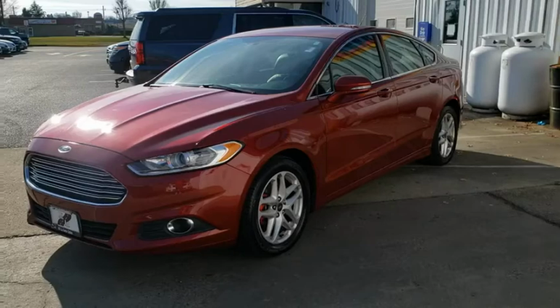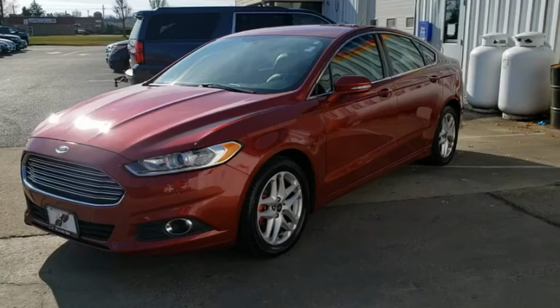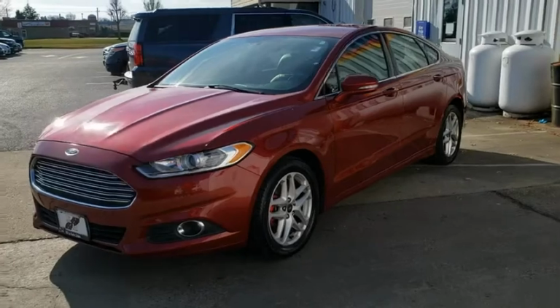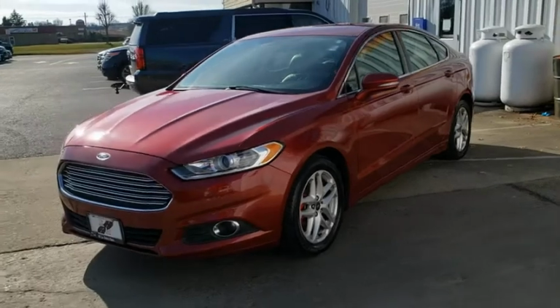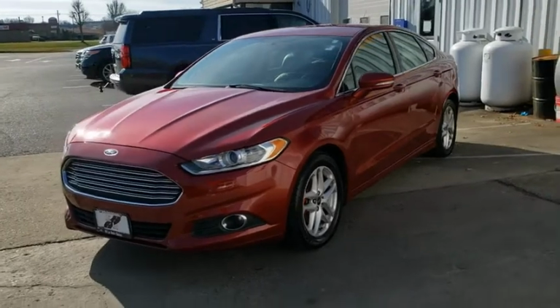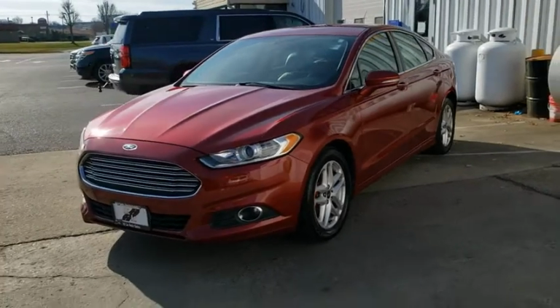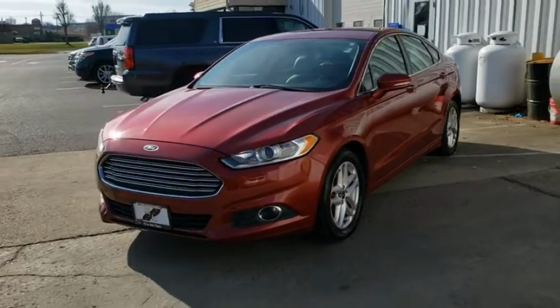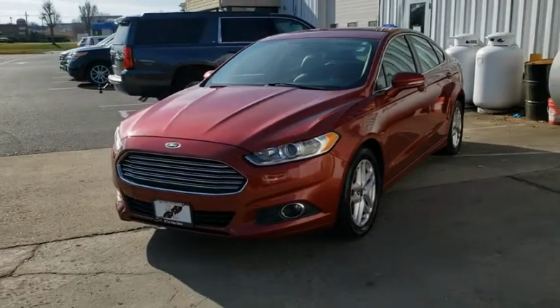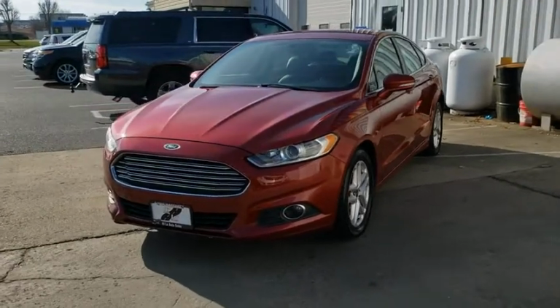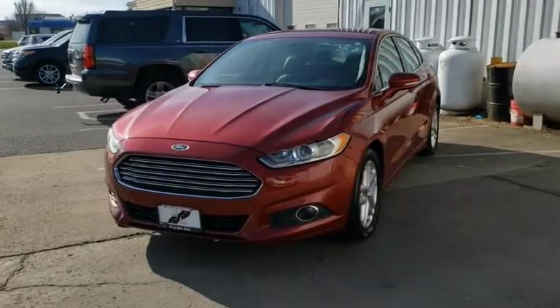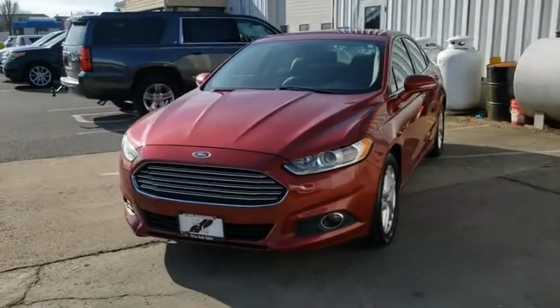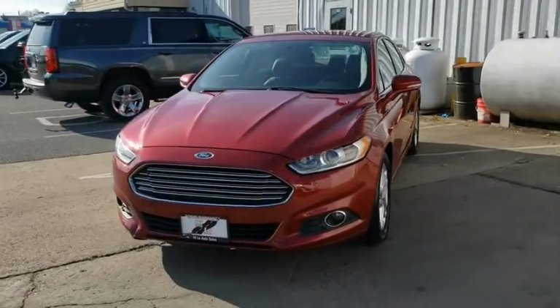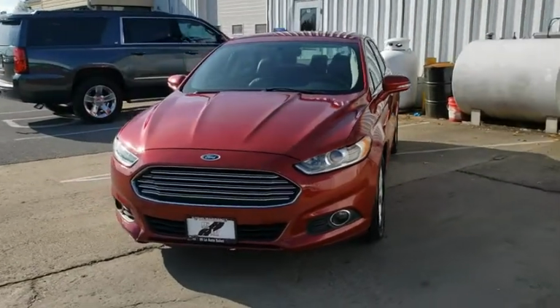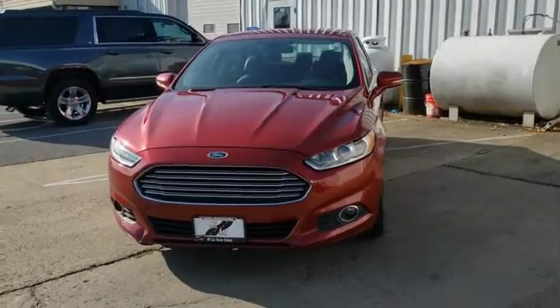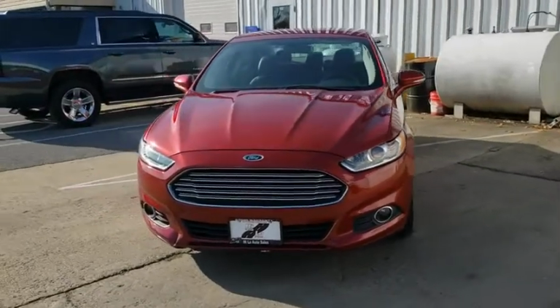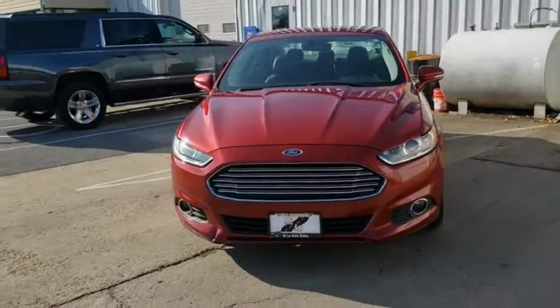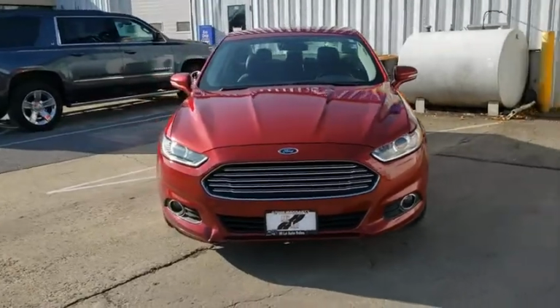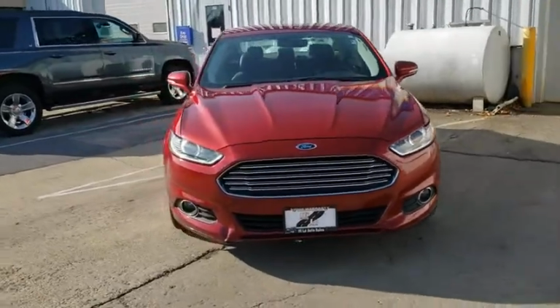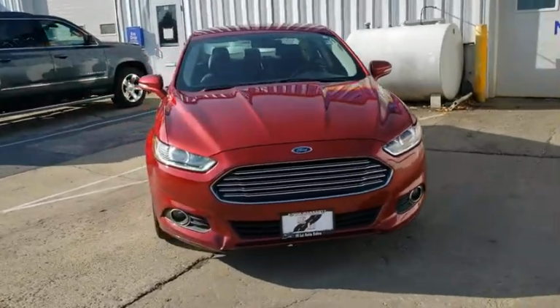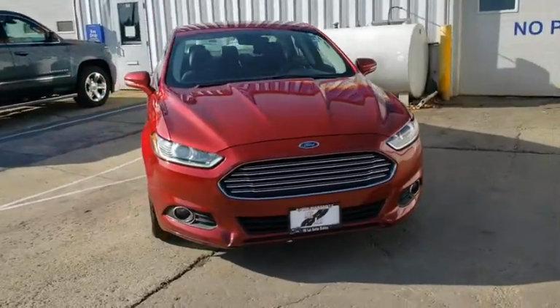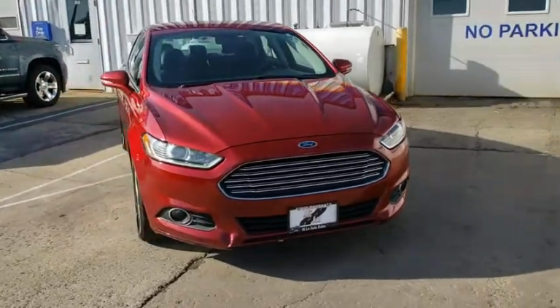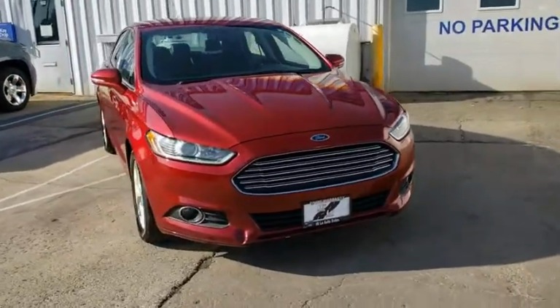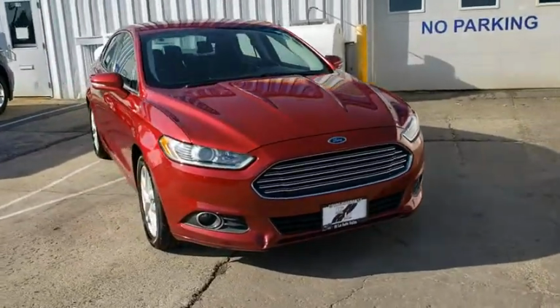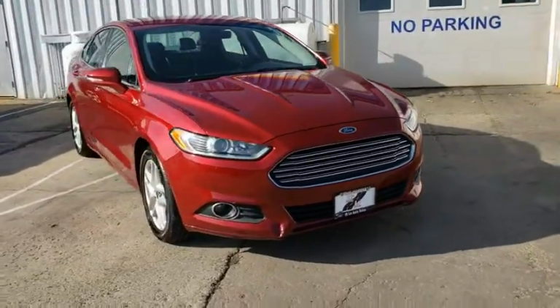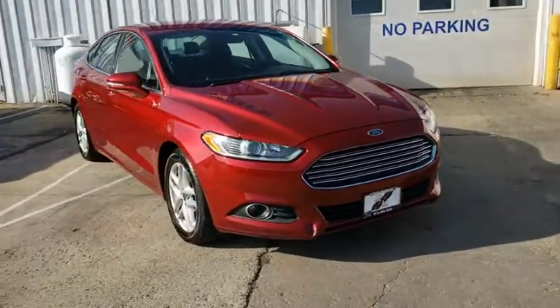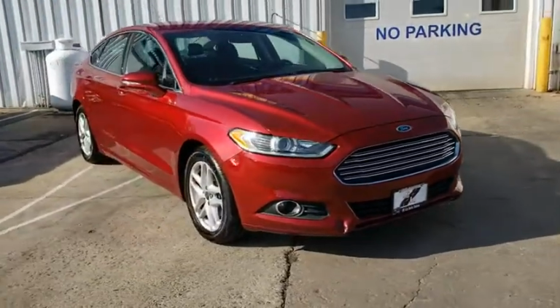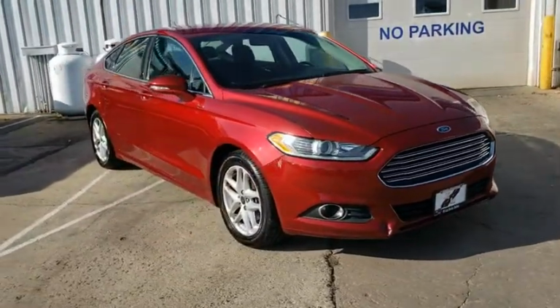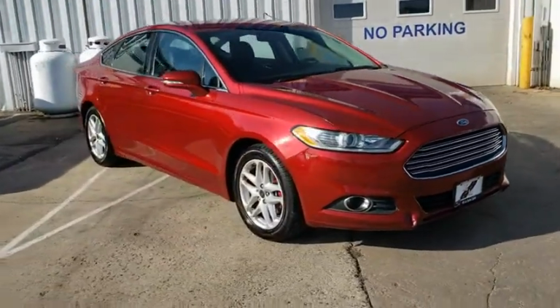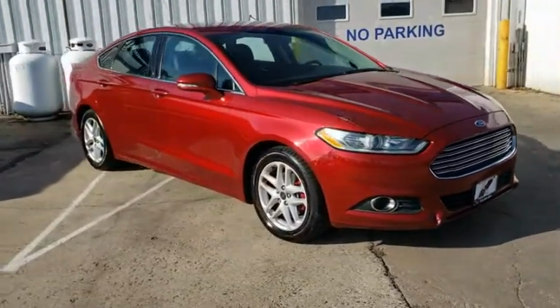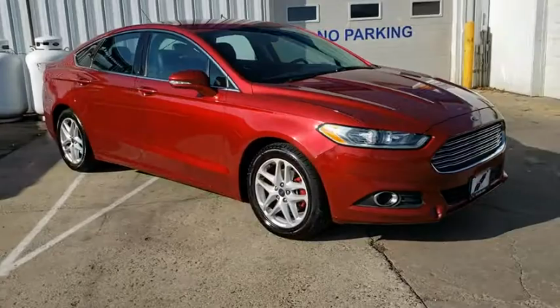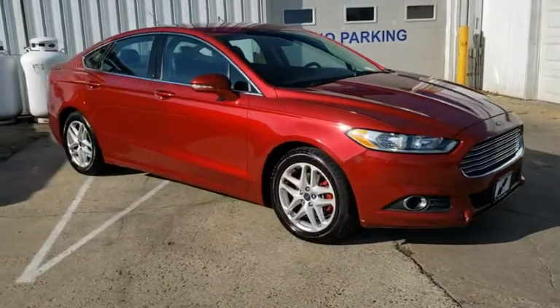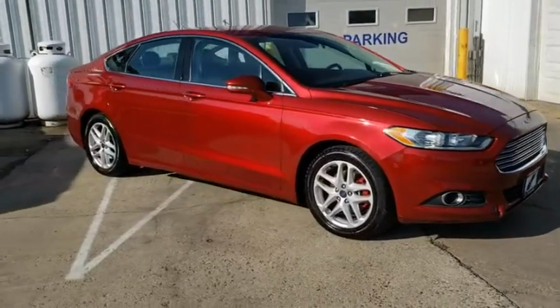You are going to love the 2014 Ford Fusion. You can have both impressive power and great economy in a Fusion. This vehicle has less than 105,000 miles.